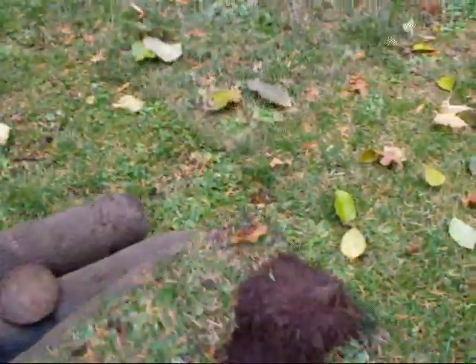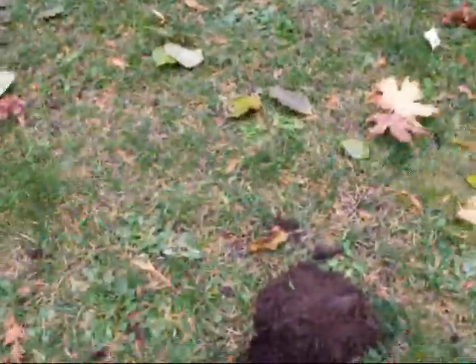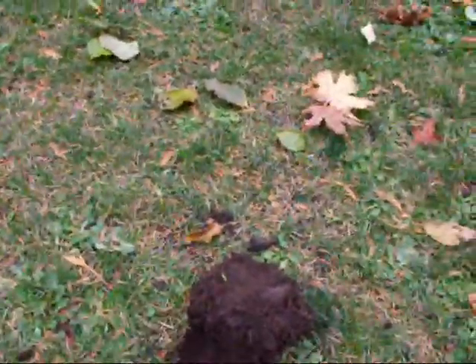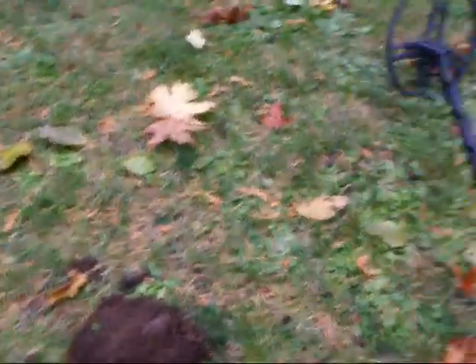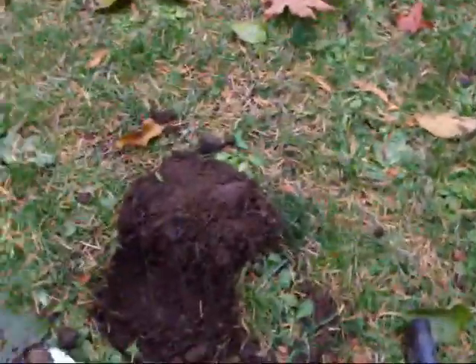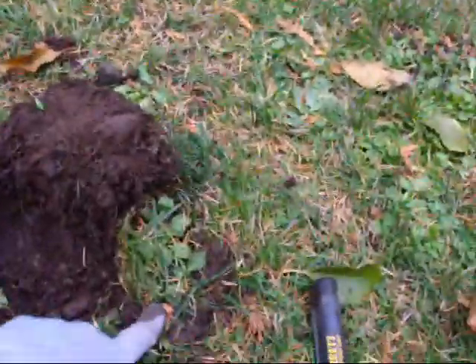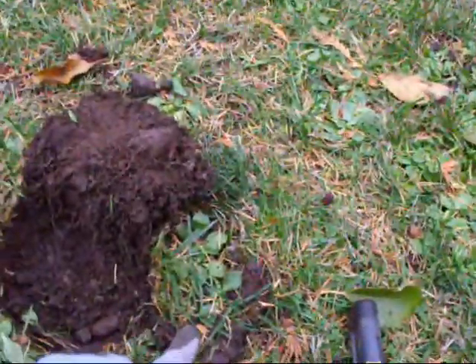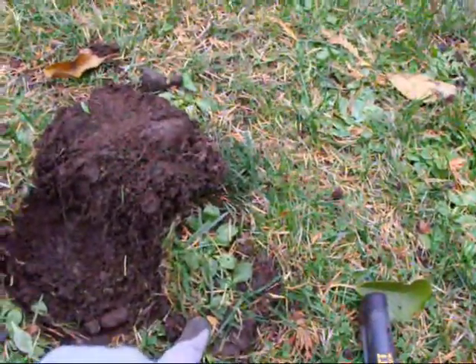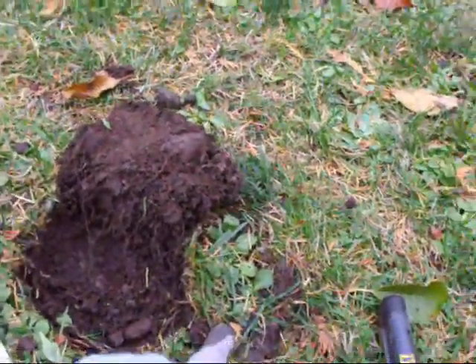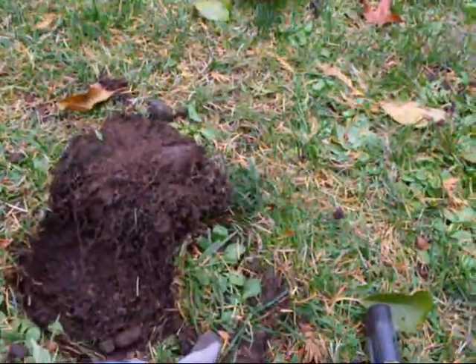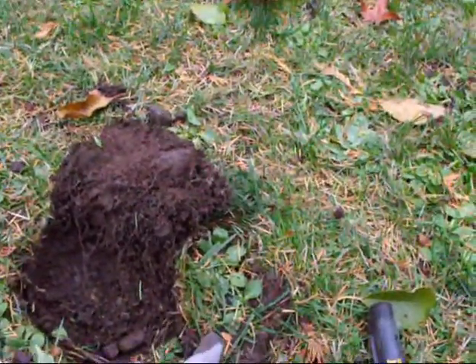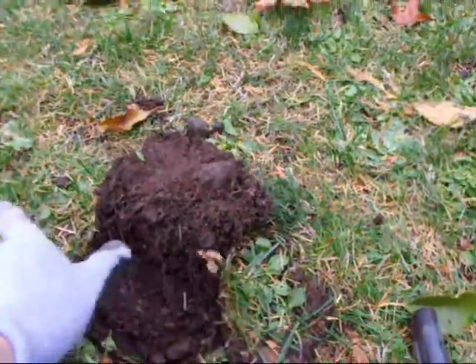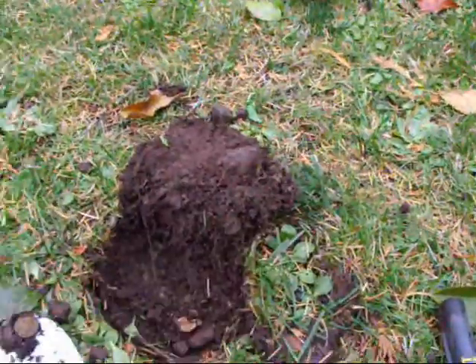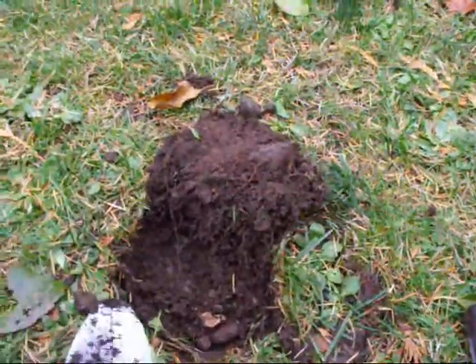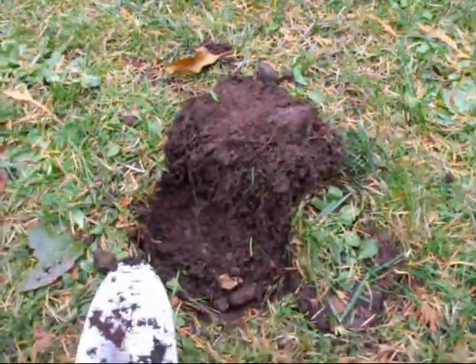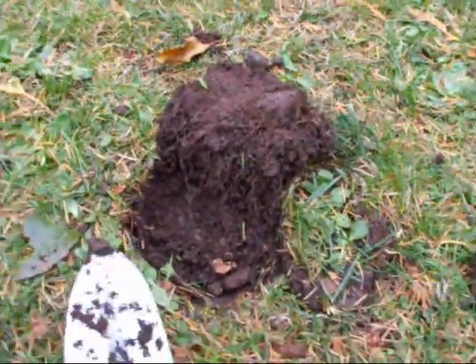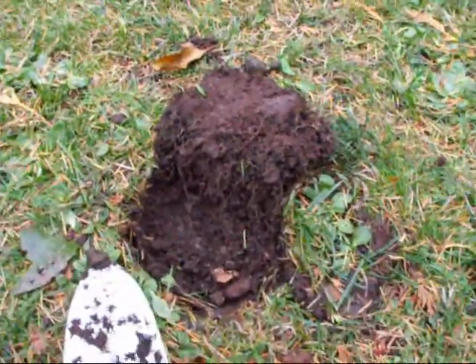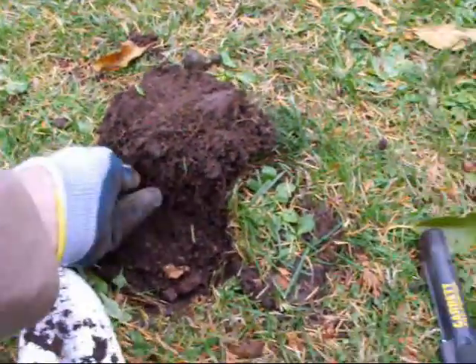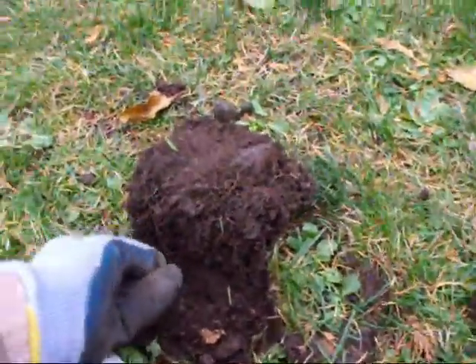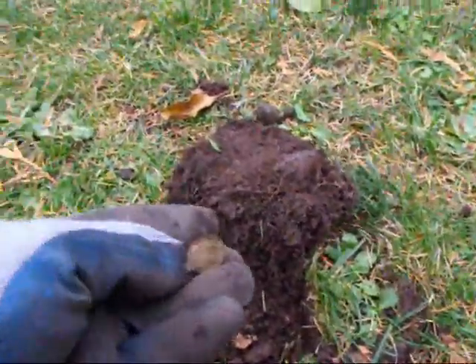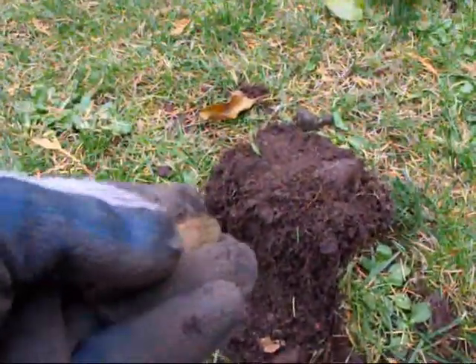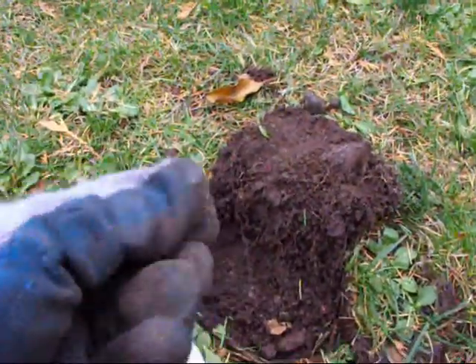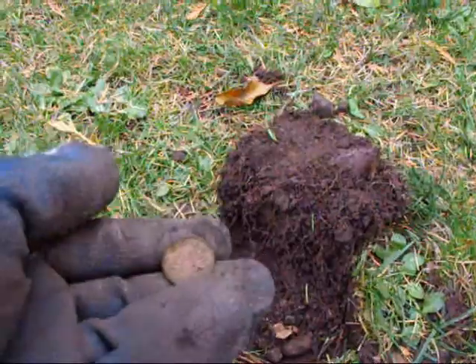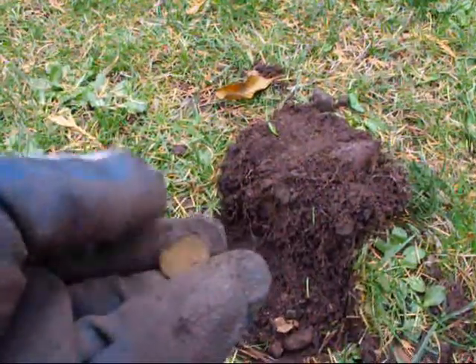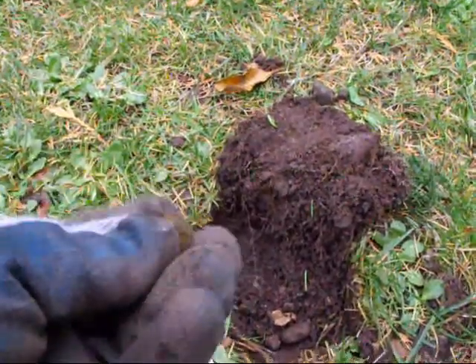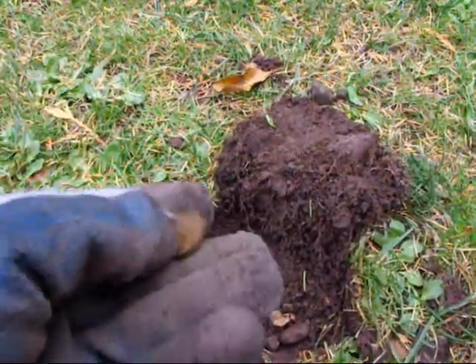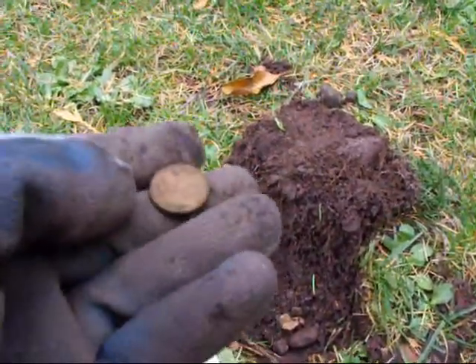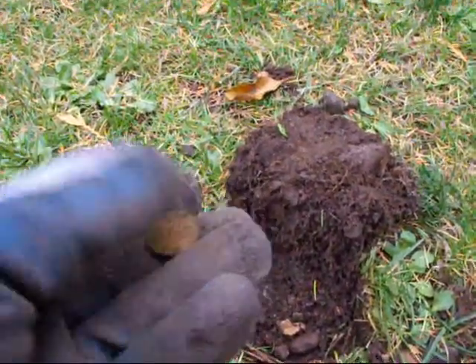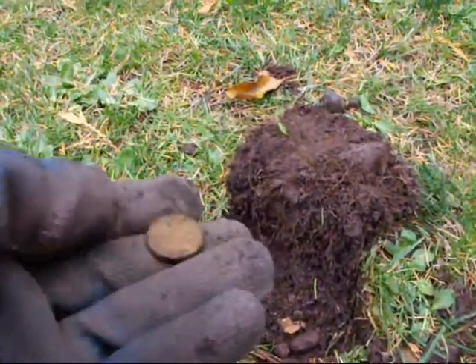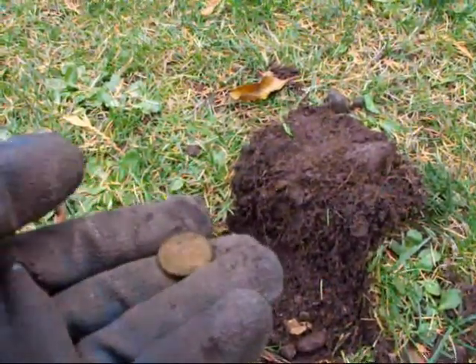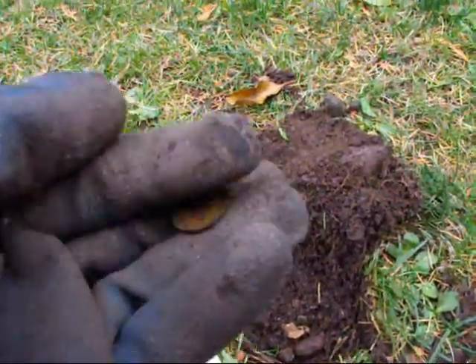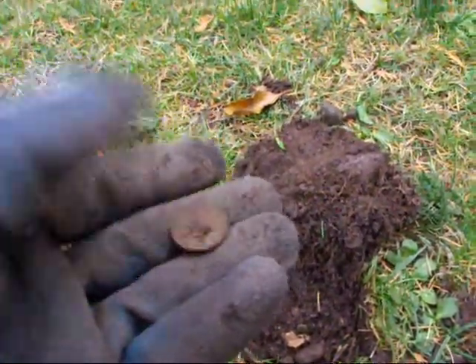Fourth find. This is where I got the third find. I ran the detector back over, and boom, there was another one right in here. And this is a 1974 penny.